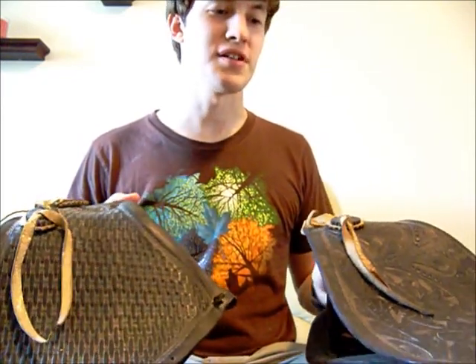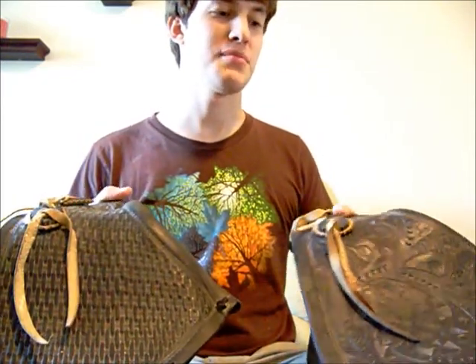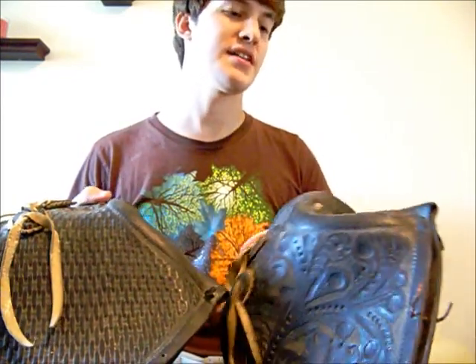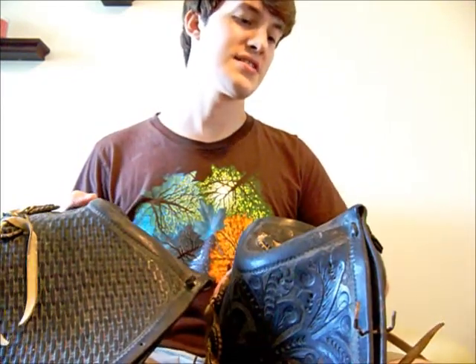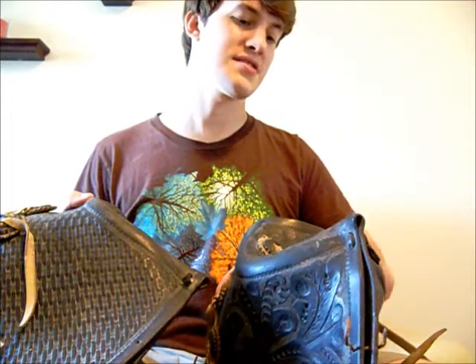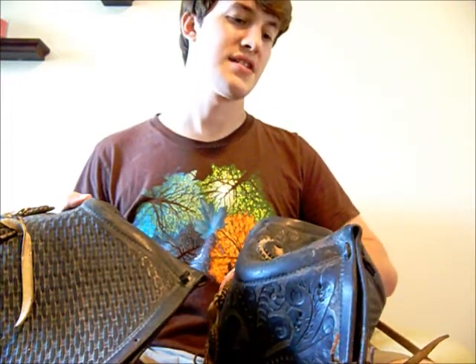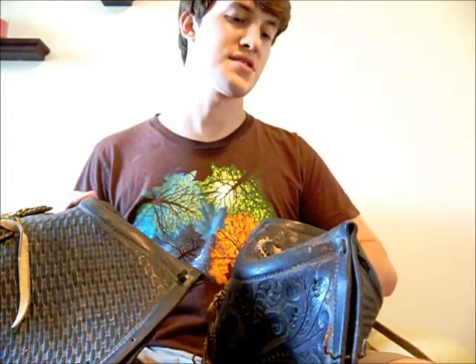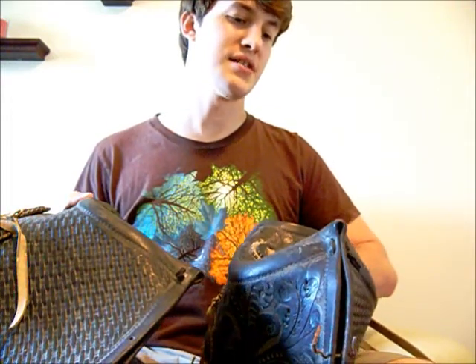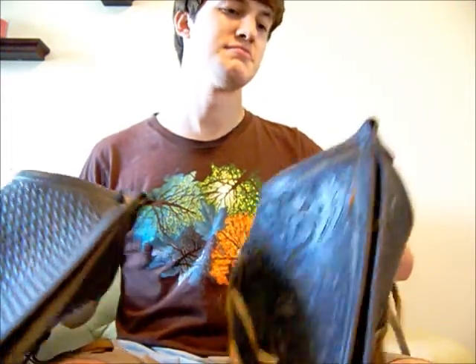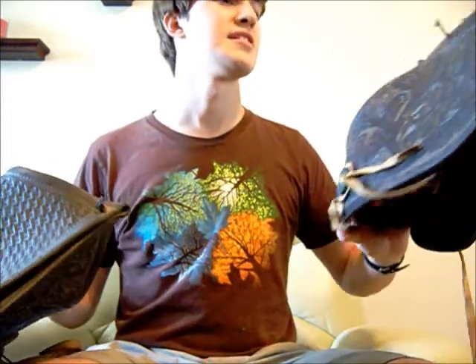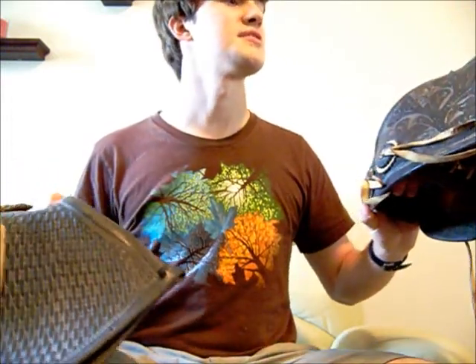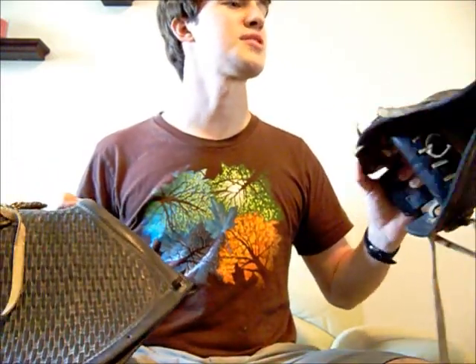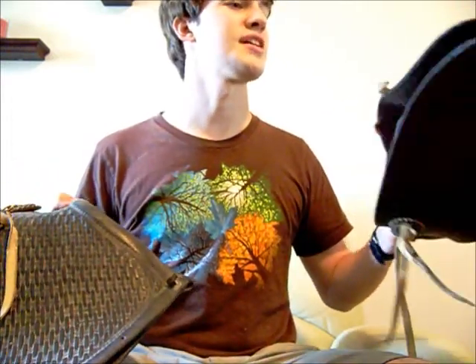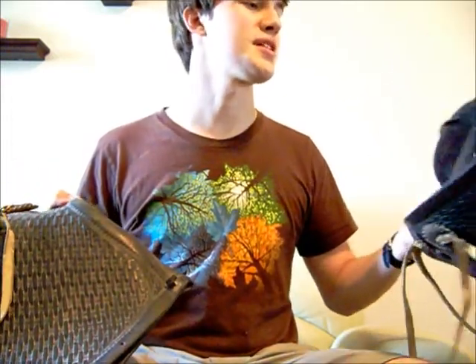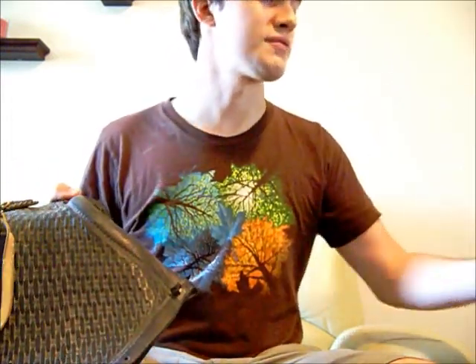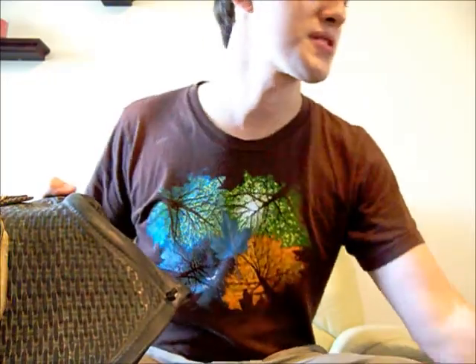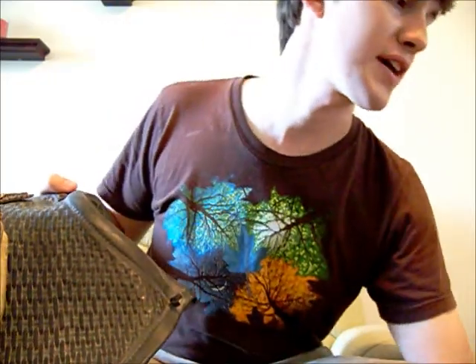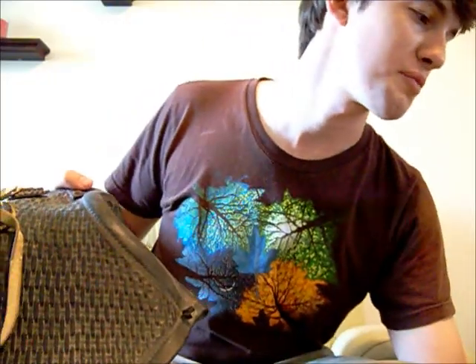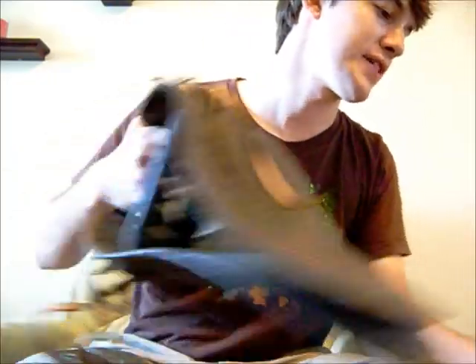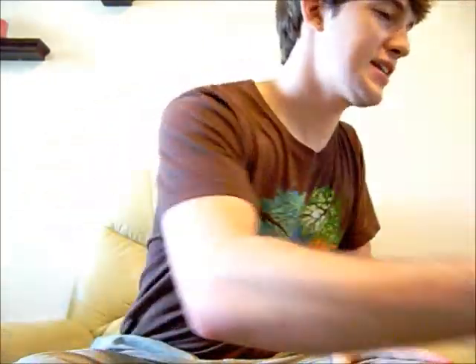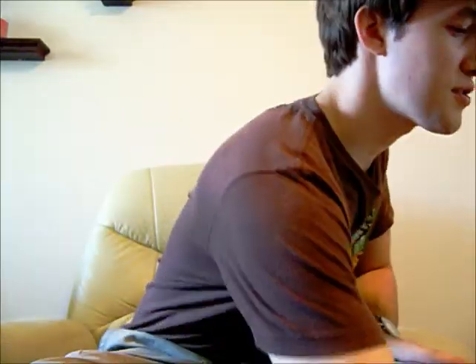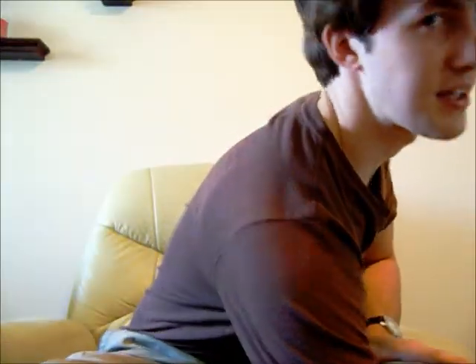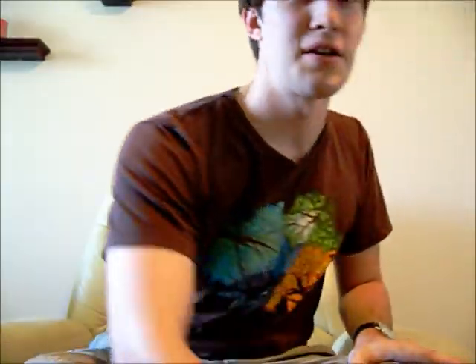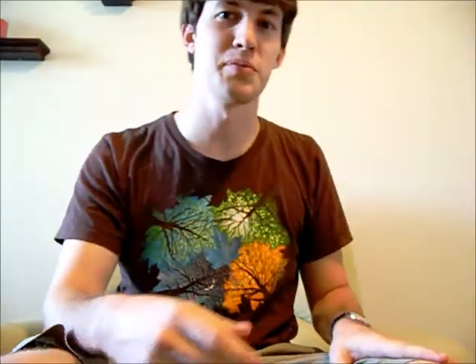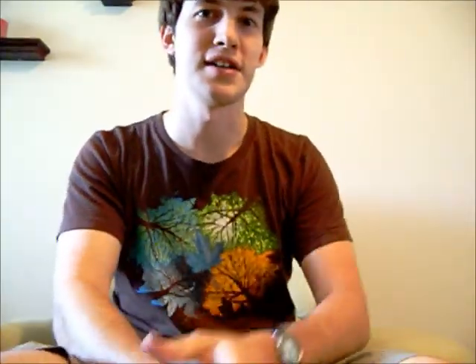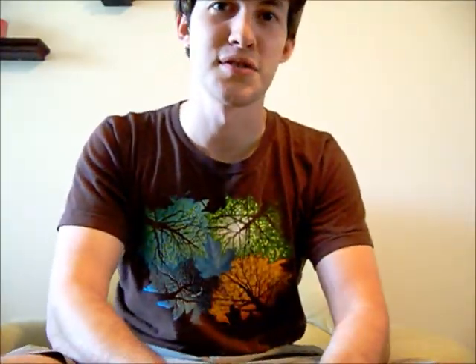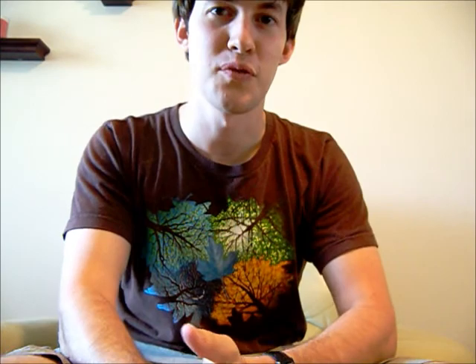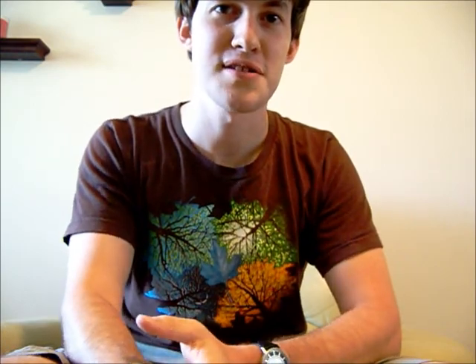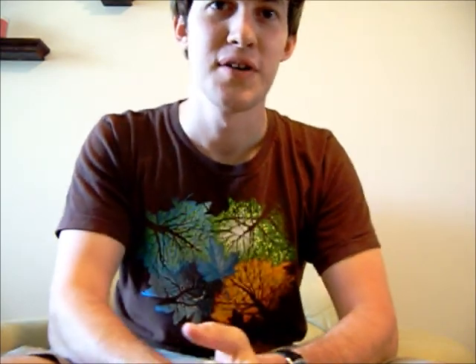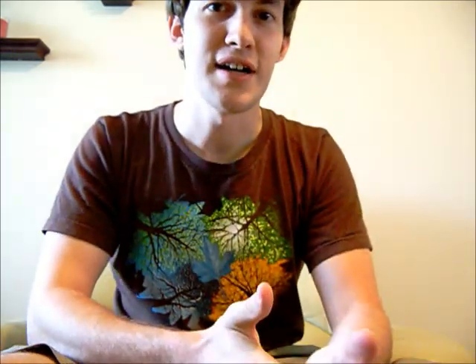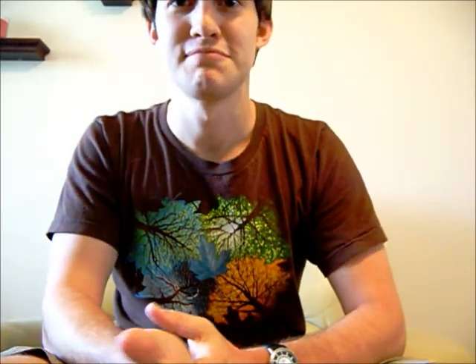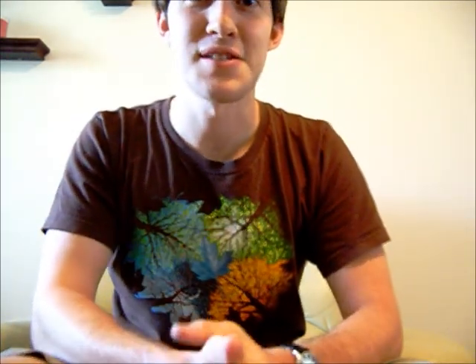I was really happy about it — just thrilled that I was able to flip something for that great of a profit. It just shows that a little bit of knowledge goes a long way. So that's all!